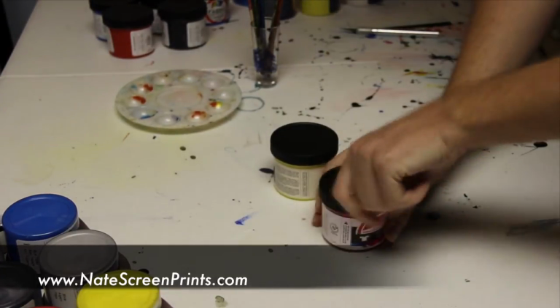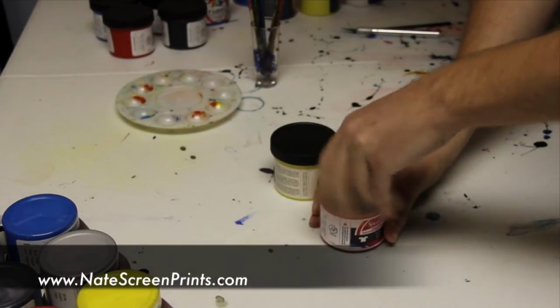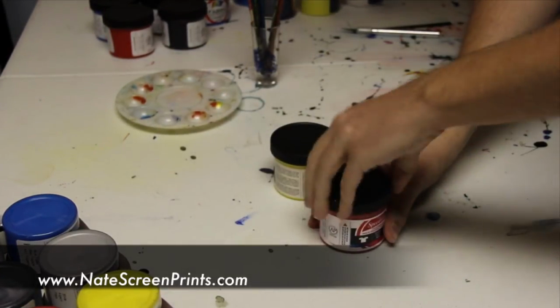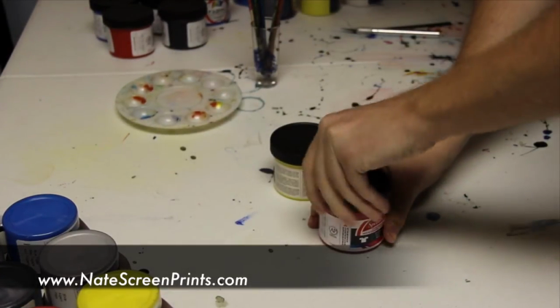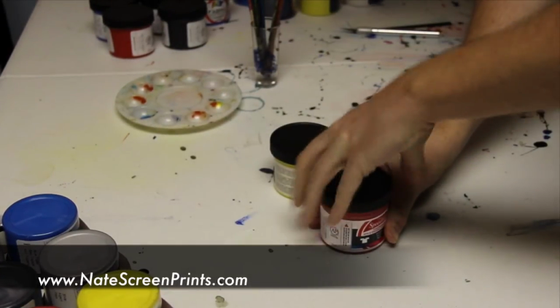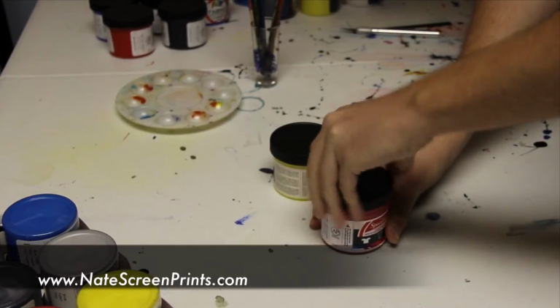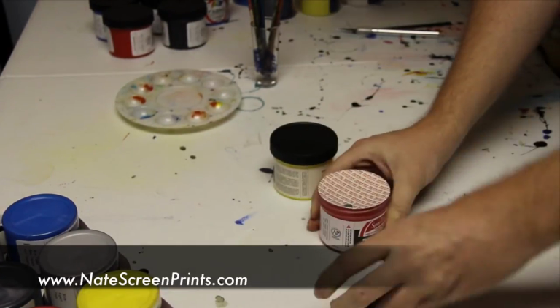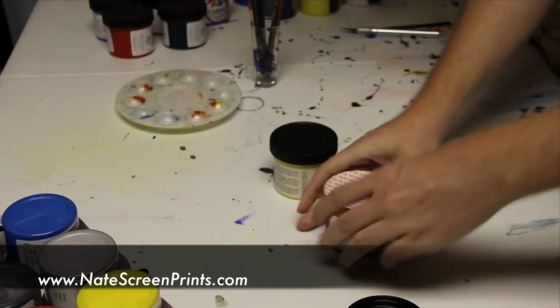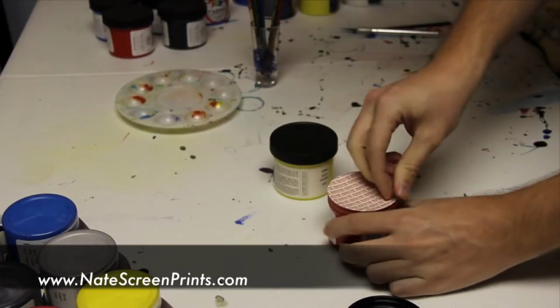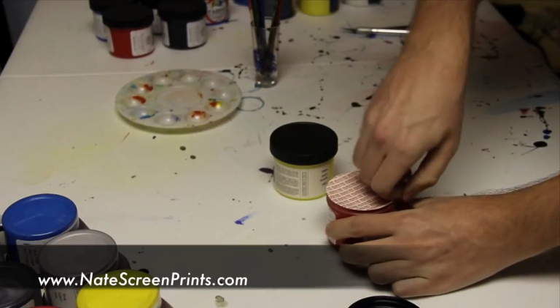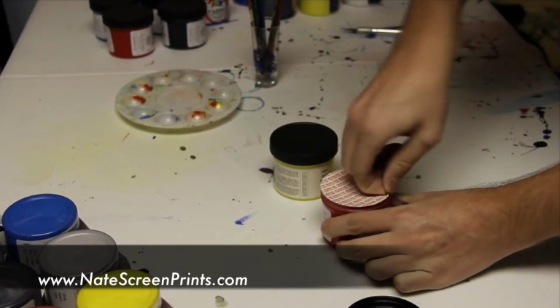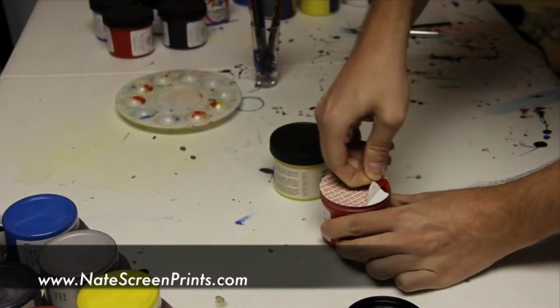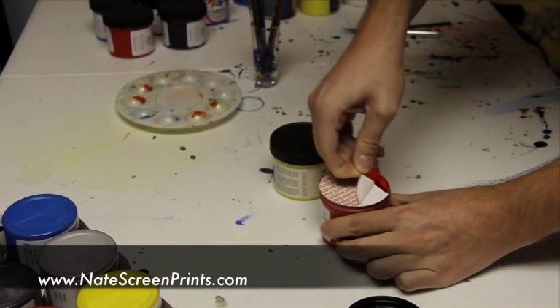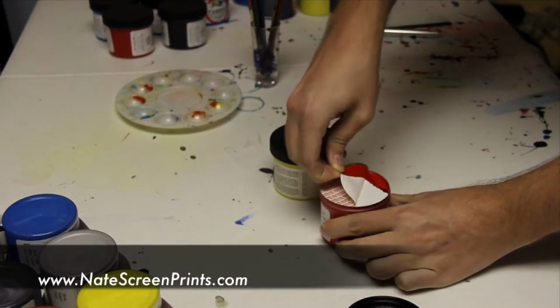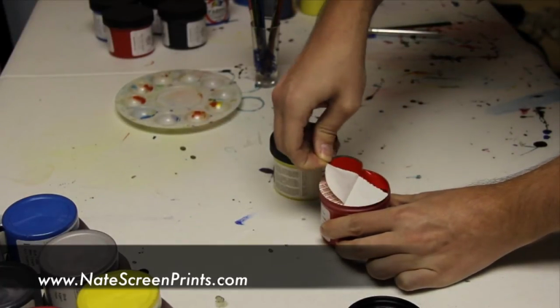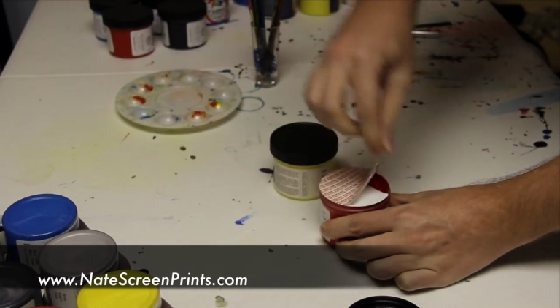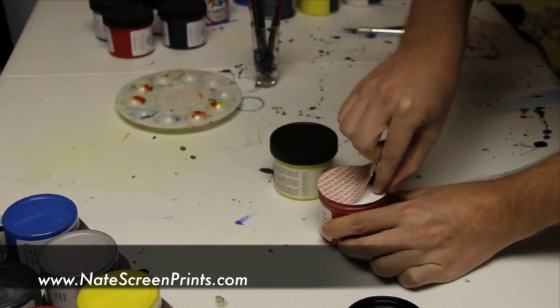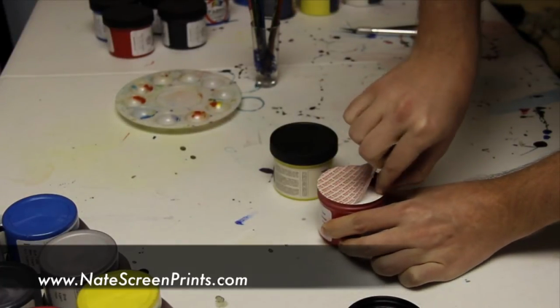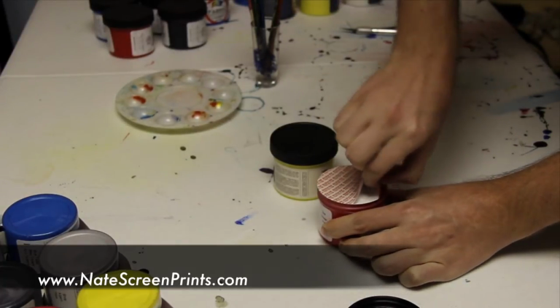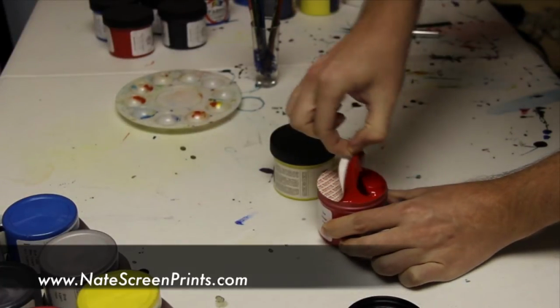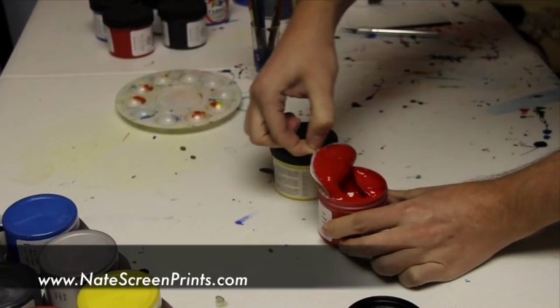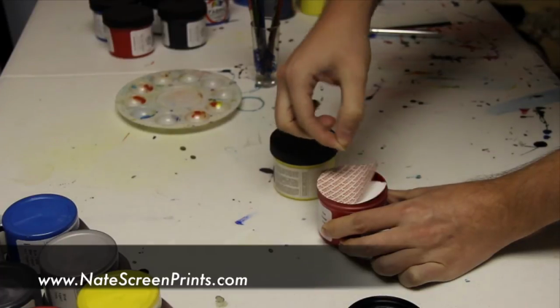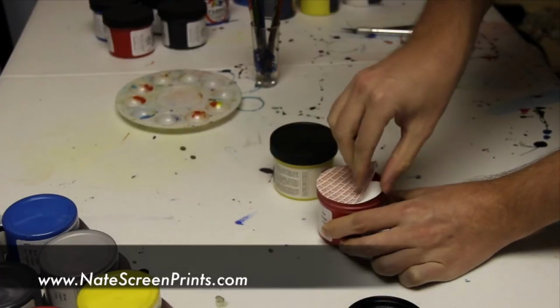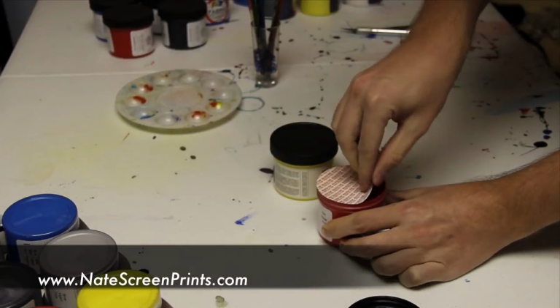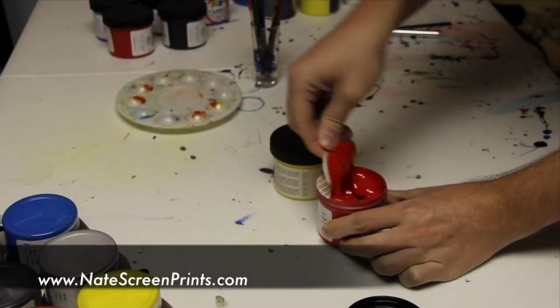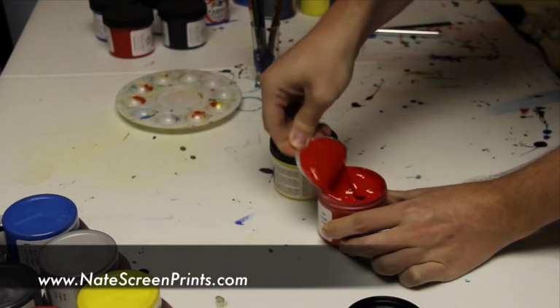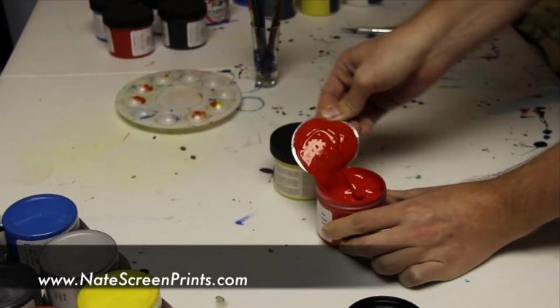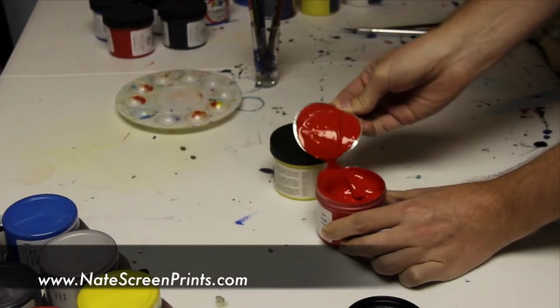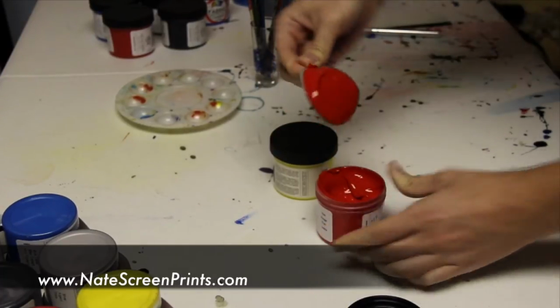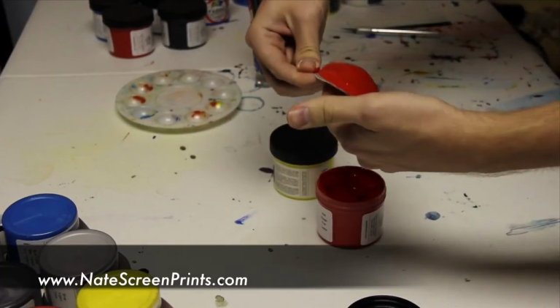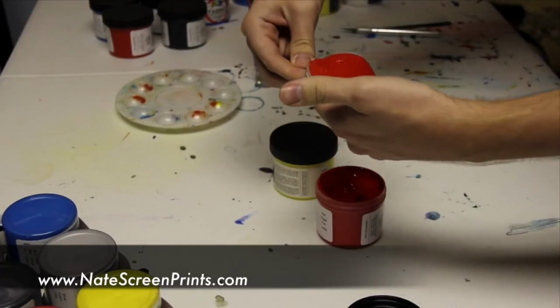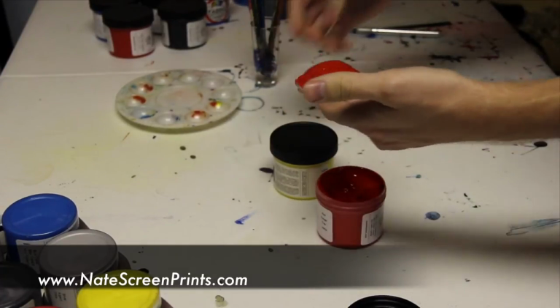All right, so to go ahead and get started, I'm going to show you how I mix my inks. I'm running with fabric right now, and I'm going to open them up. I've got red and yellow here, which of course make orange.